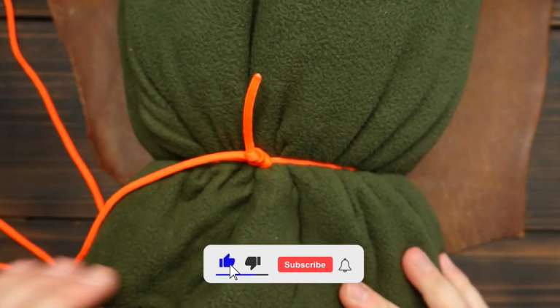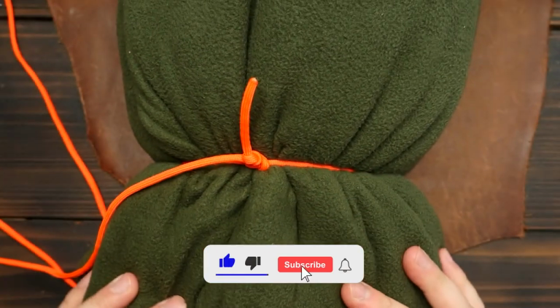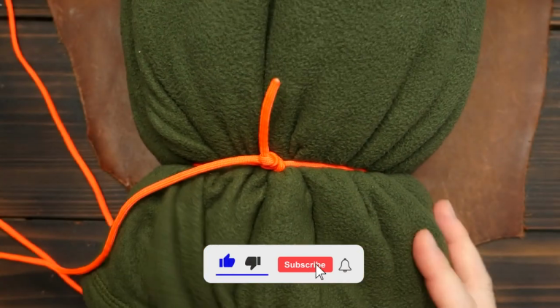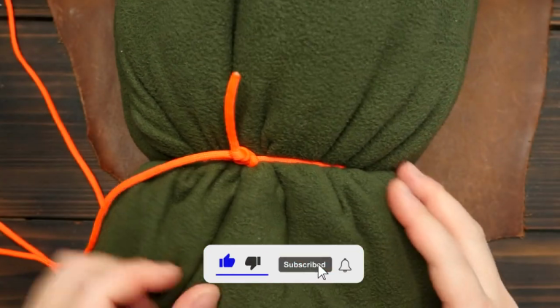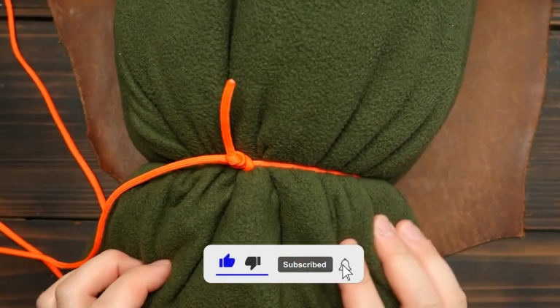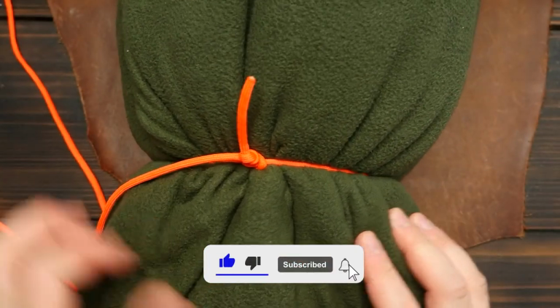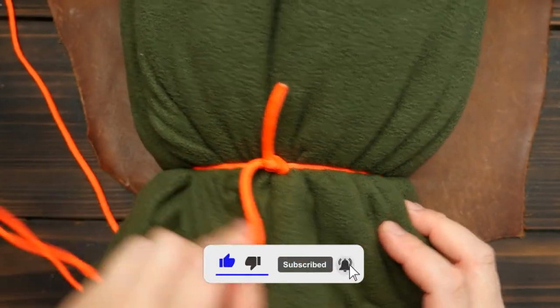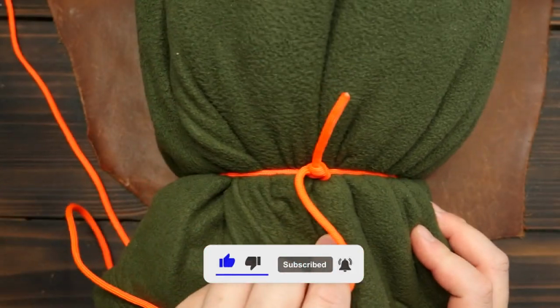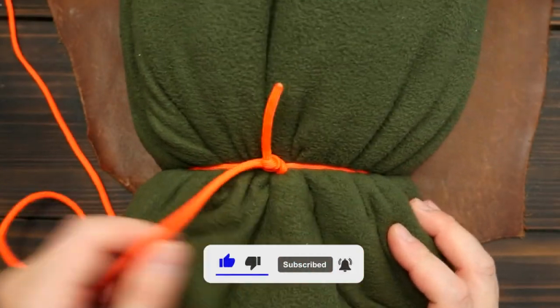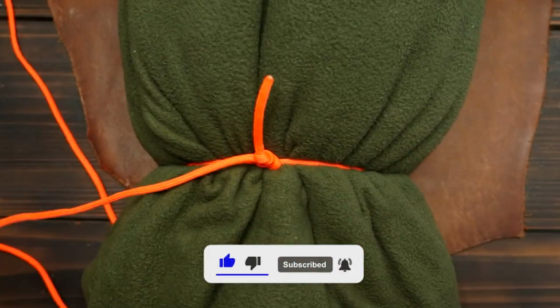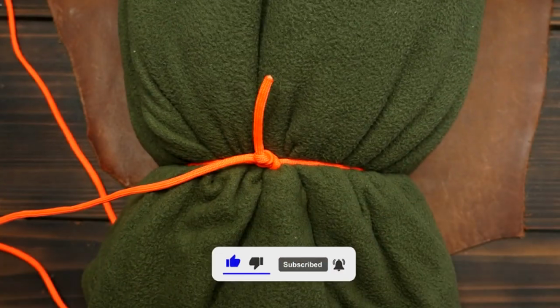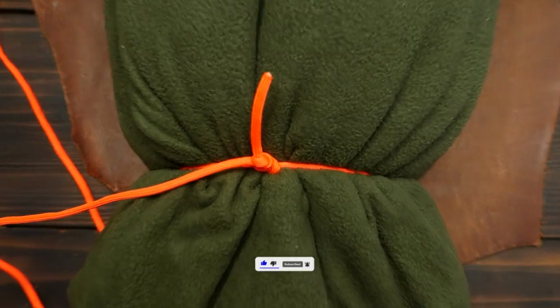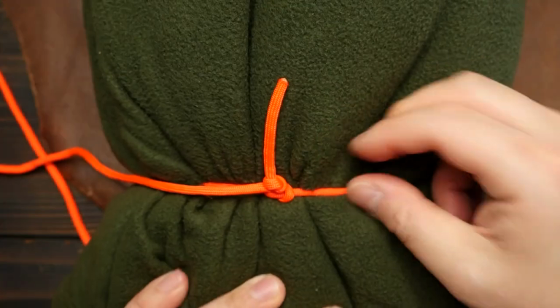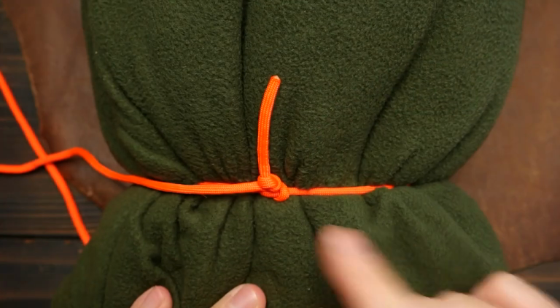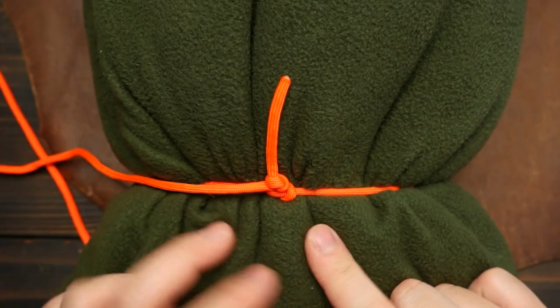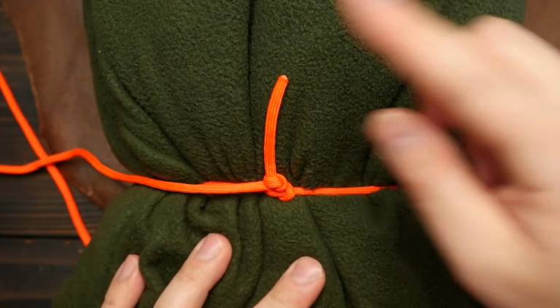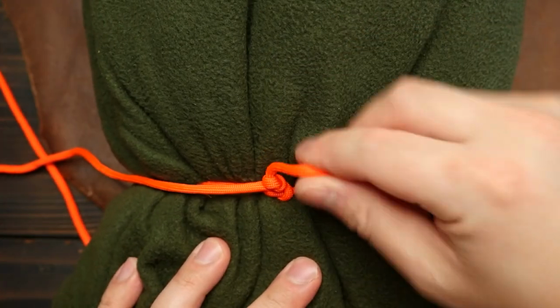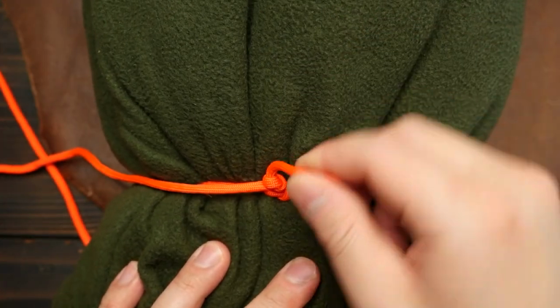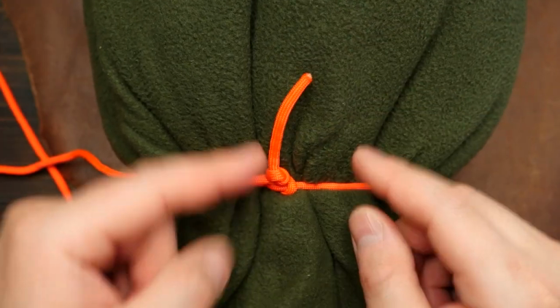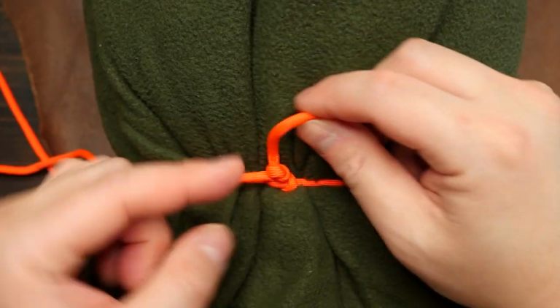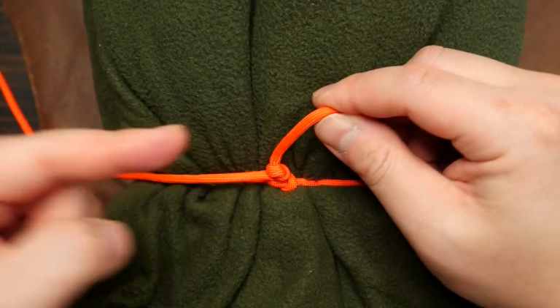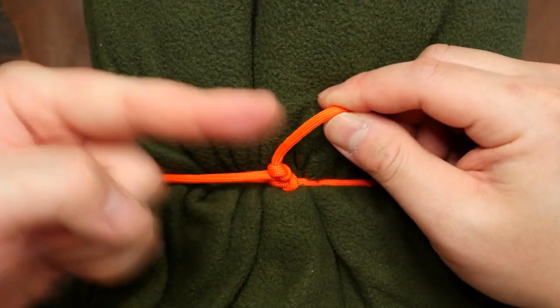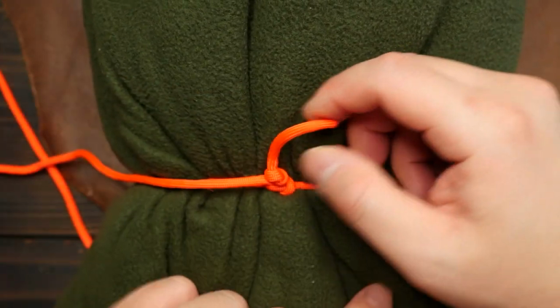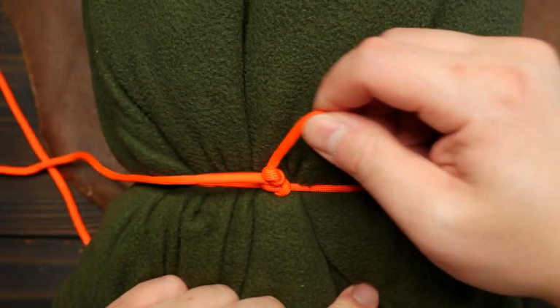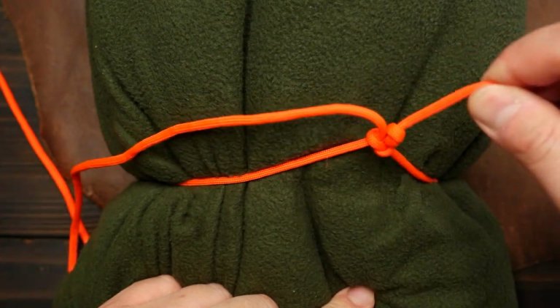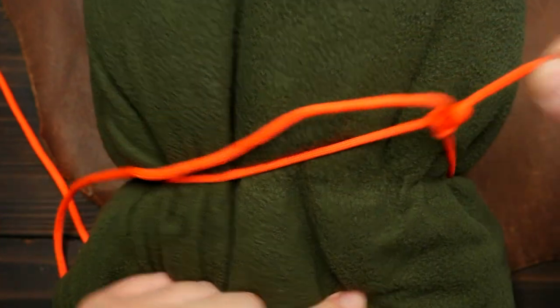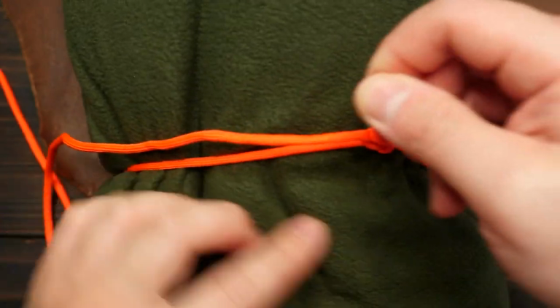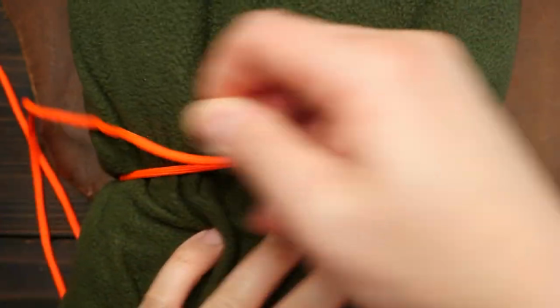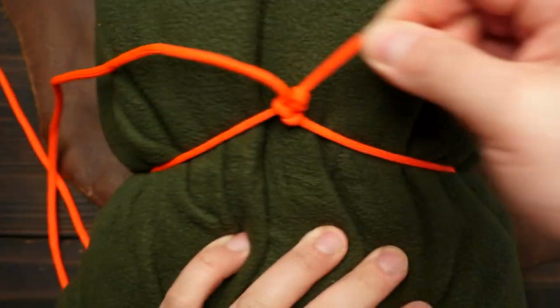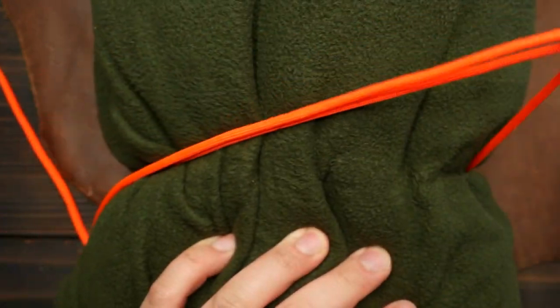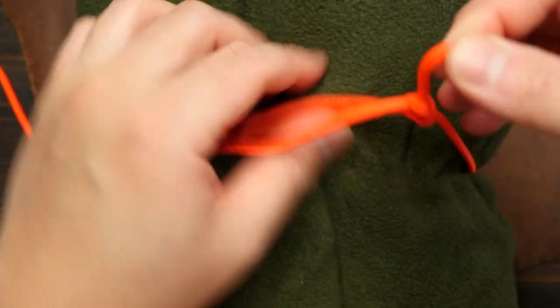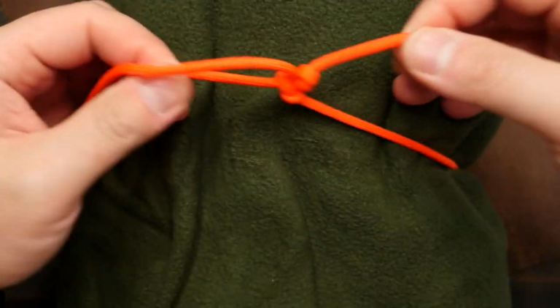After applying some tension, the slip knot will move and jam up against the stopper knot. You'll notice that you can pull on the long end and really get a lot of tension down on the knot. To release, simply pull on the shorter stopper knot end and pull it to the right, and the knot will release and the loop will open up.